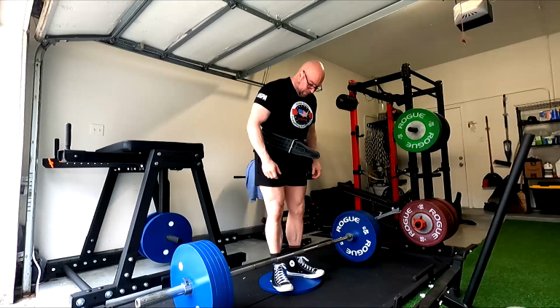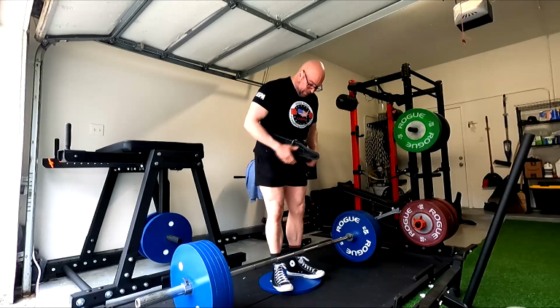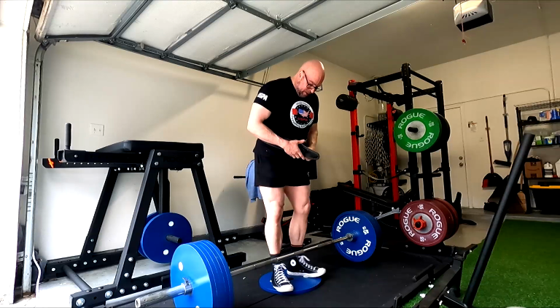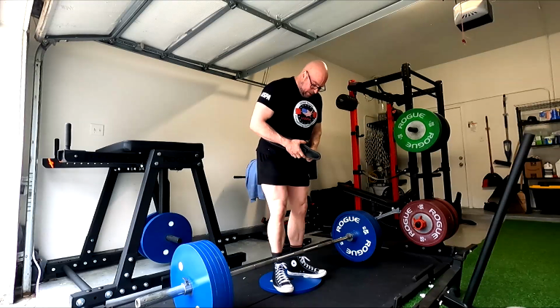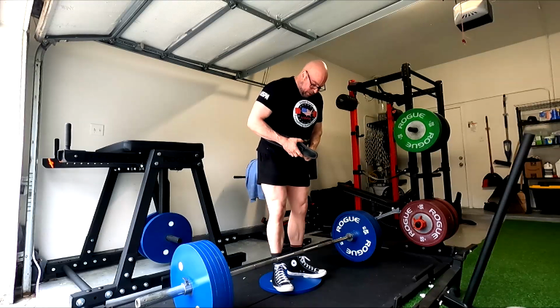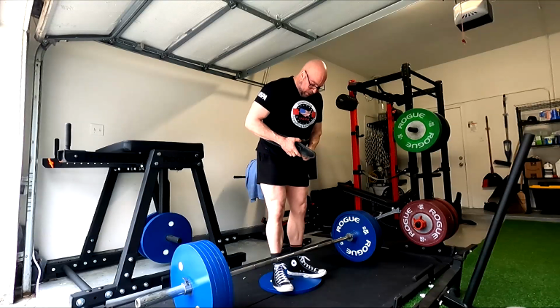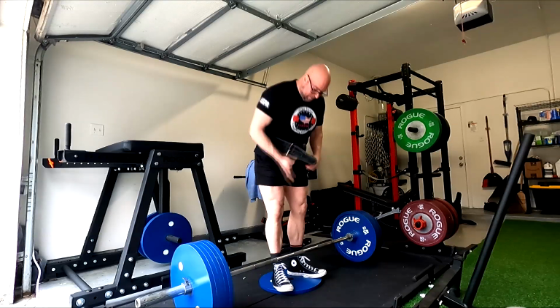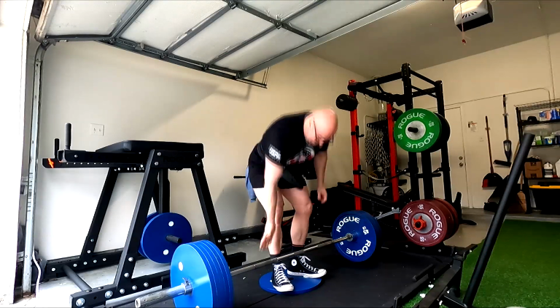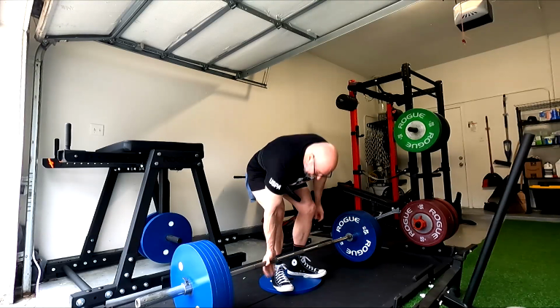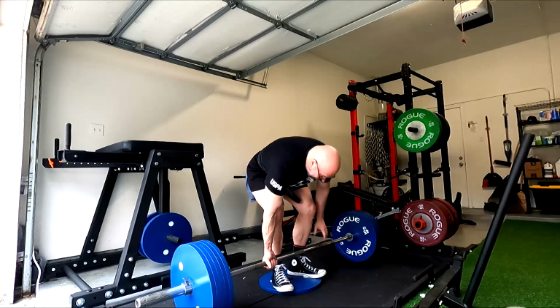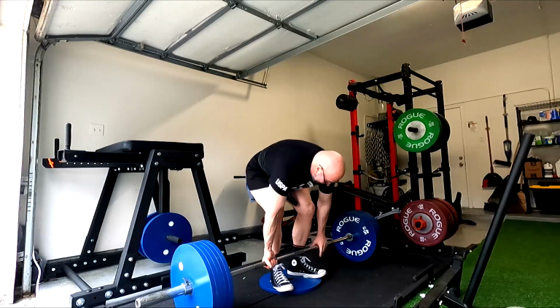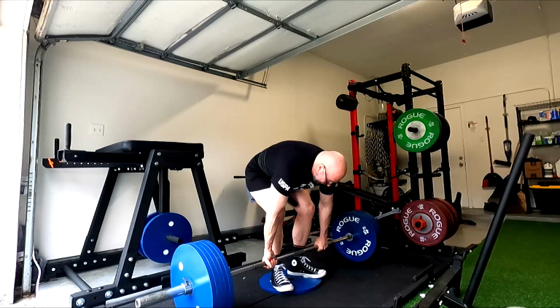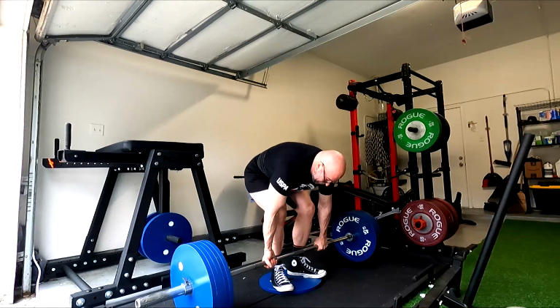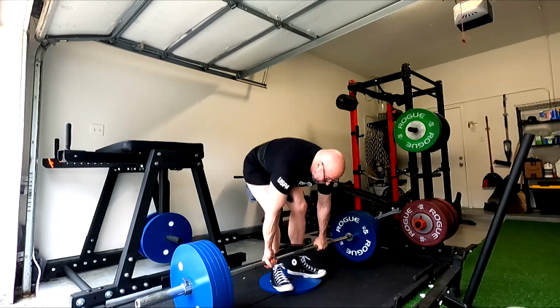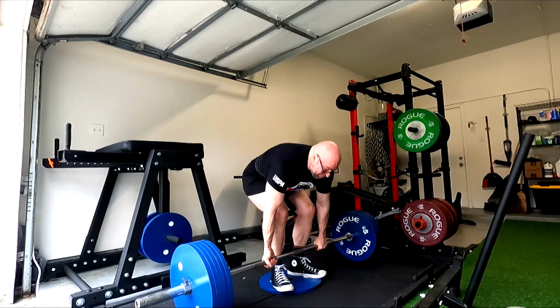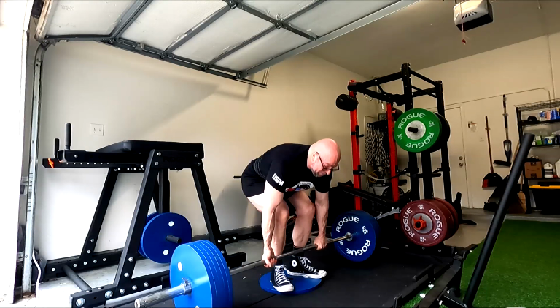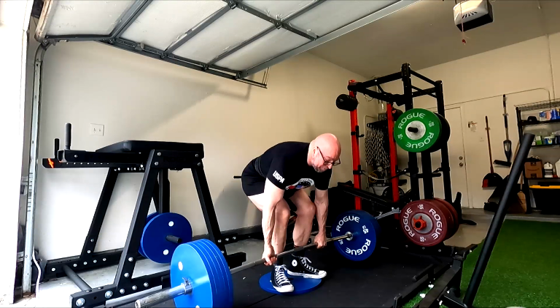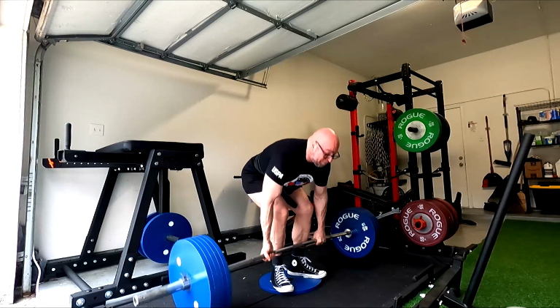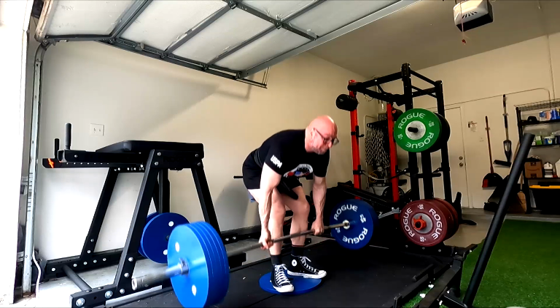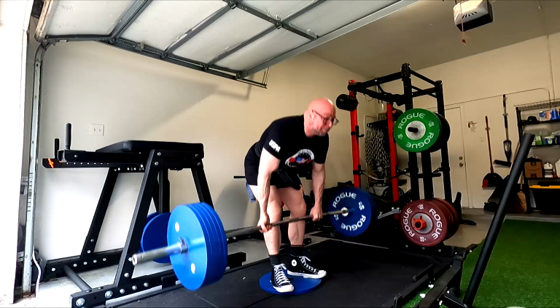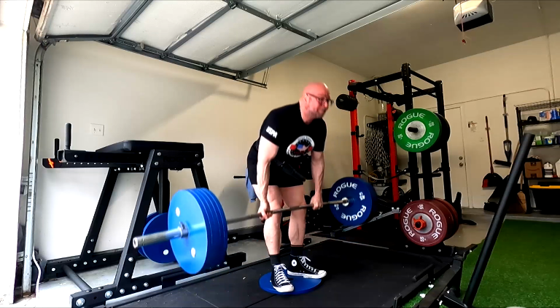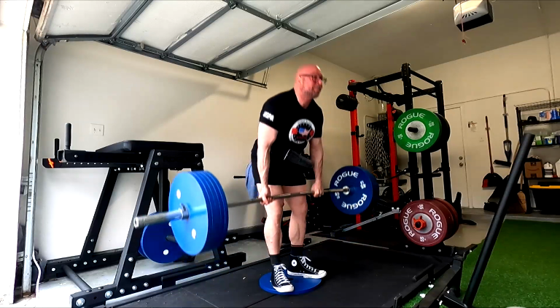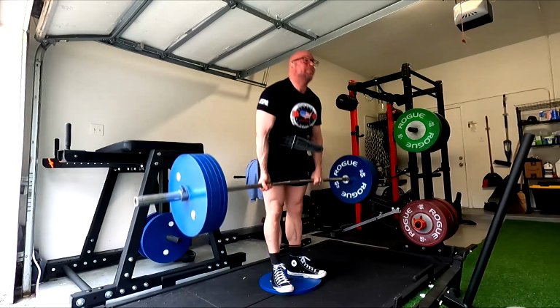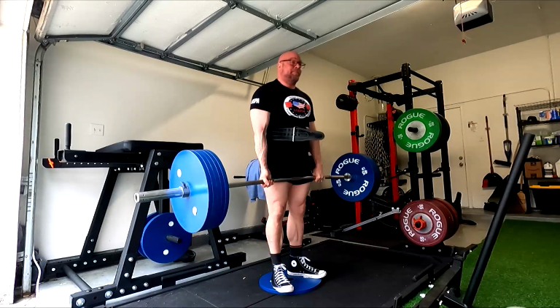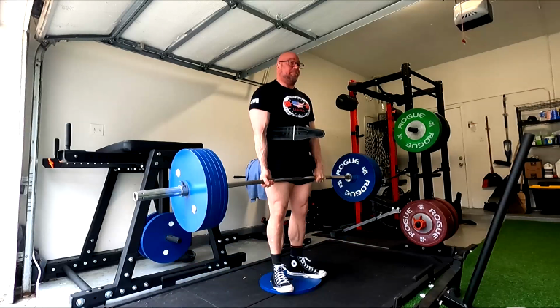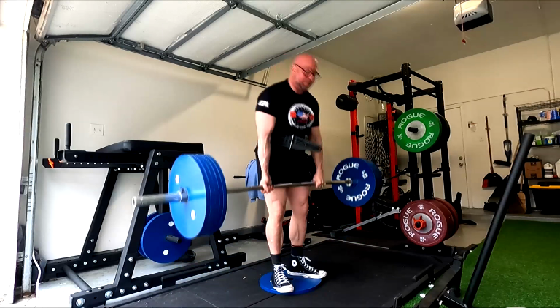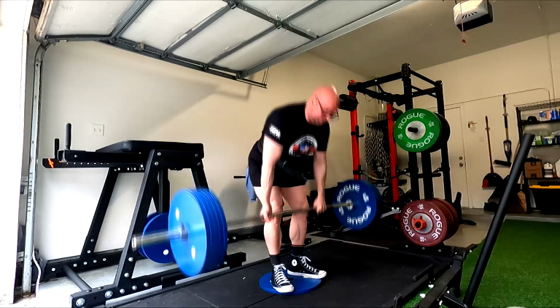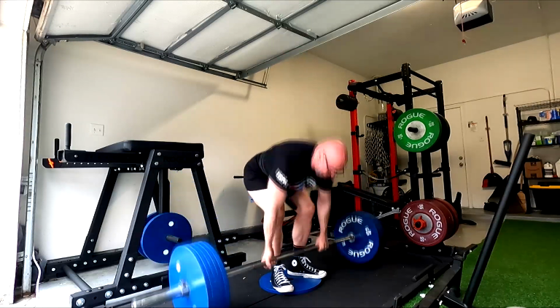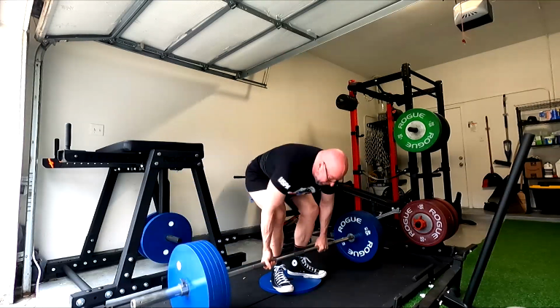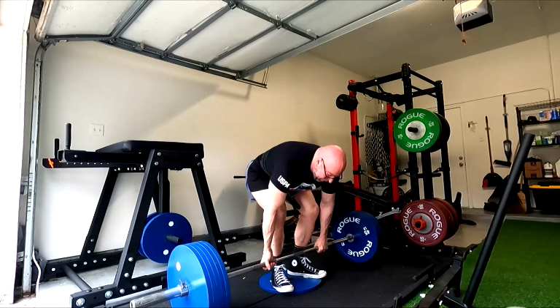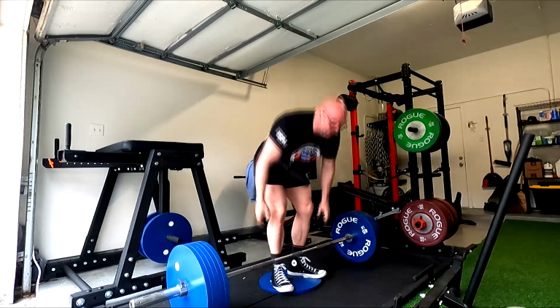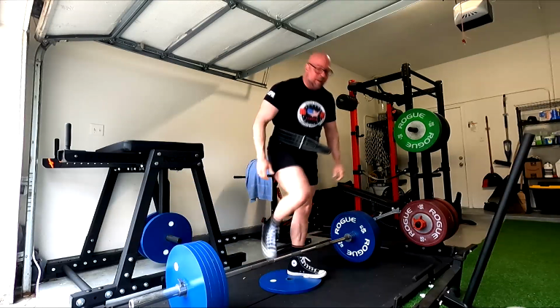Hey everybody, it's Jason Law here and once again it is time for a deadlift day. A quick reminder for those of you who watch these videos — please remember to click like down below, it would be greatly appreciated.